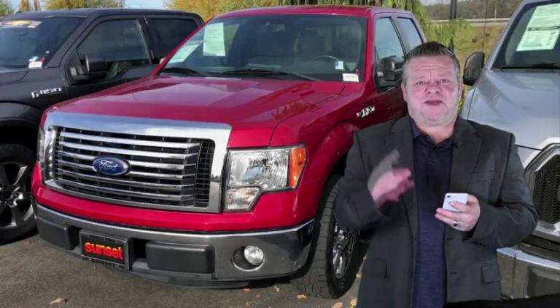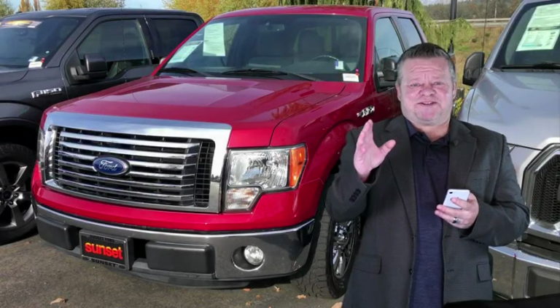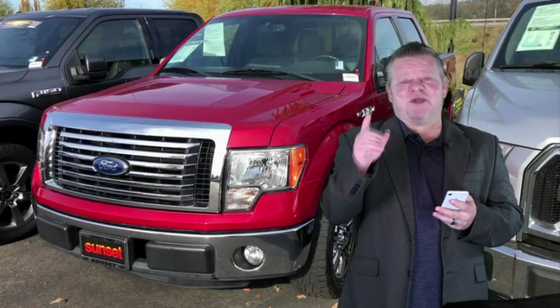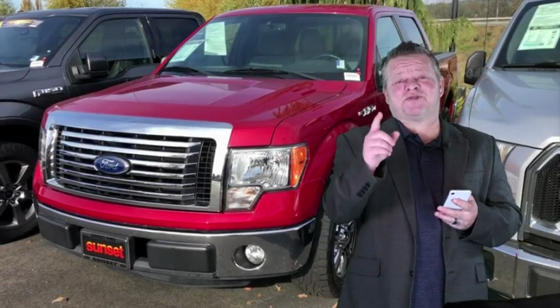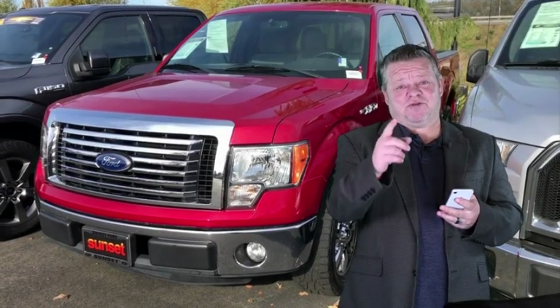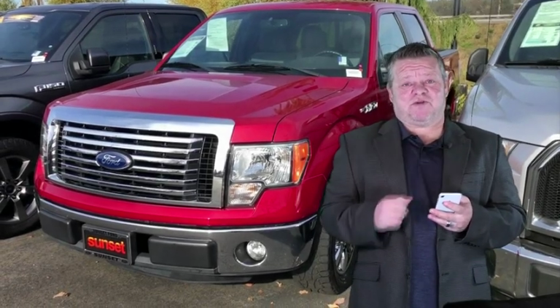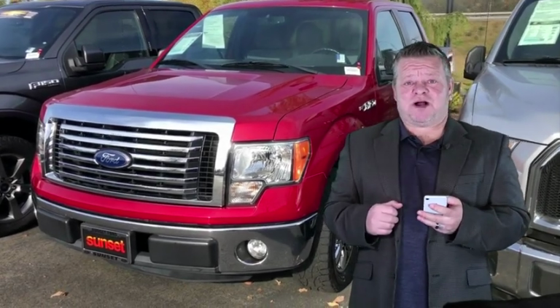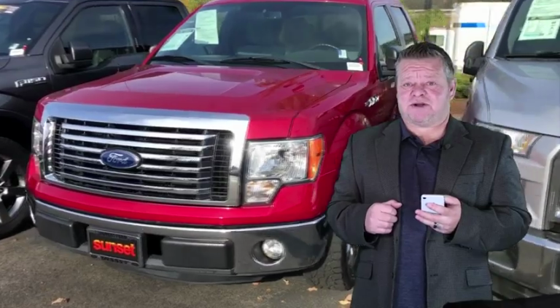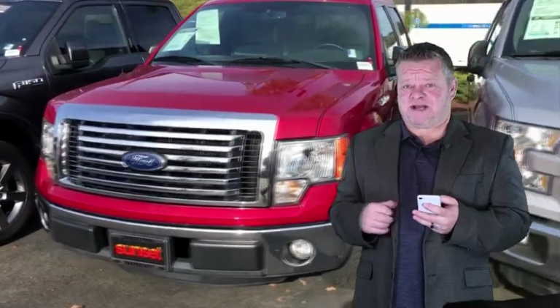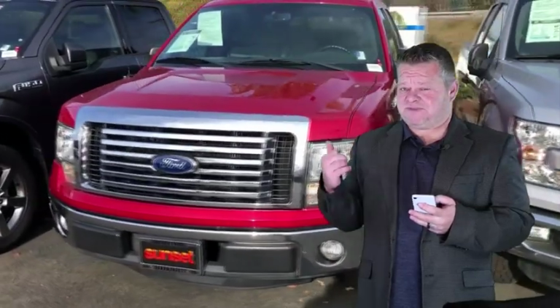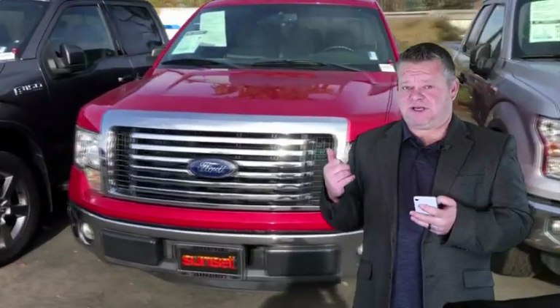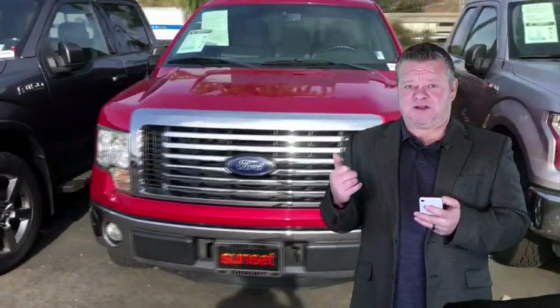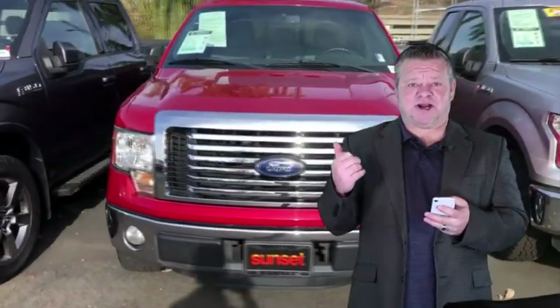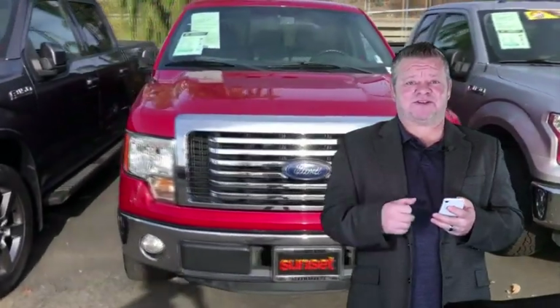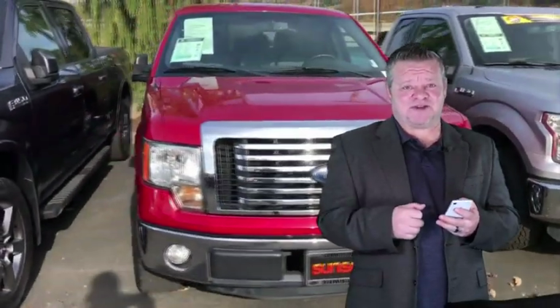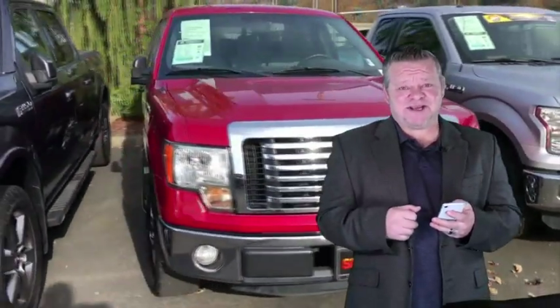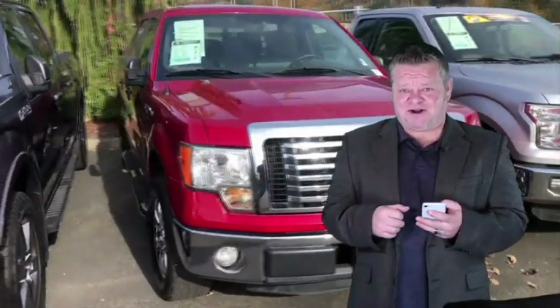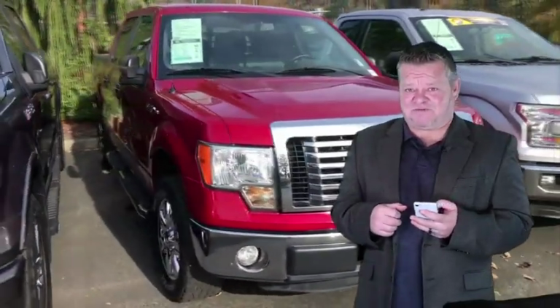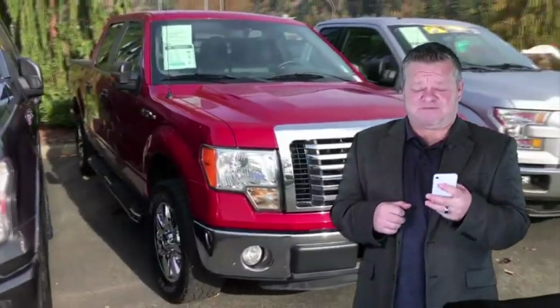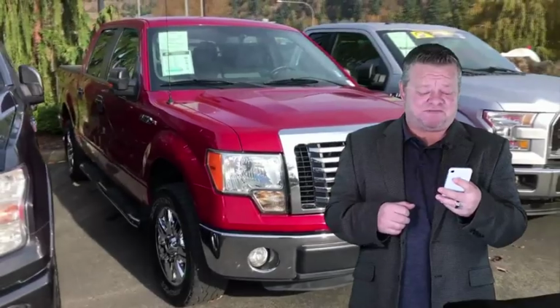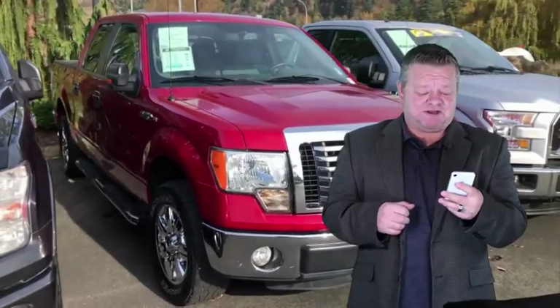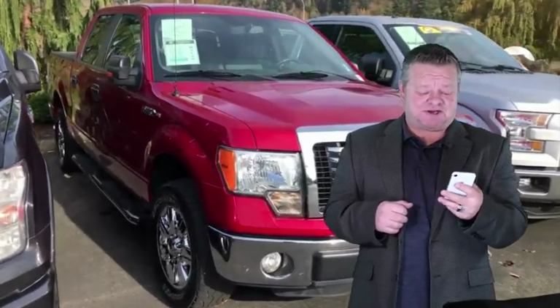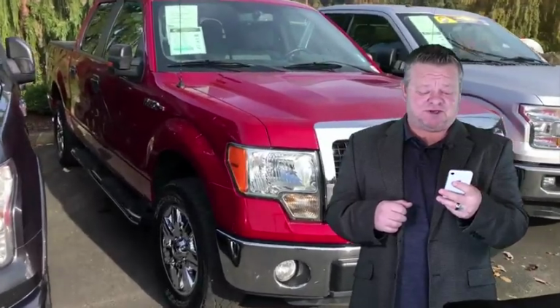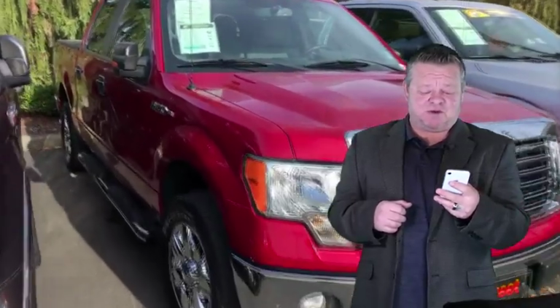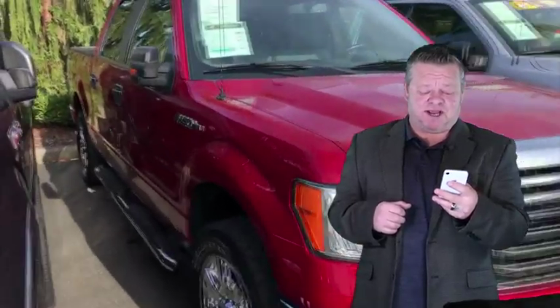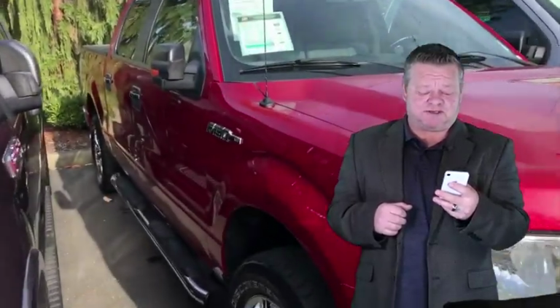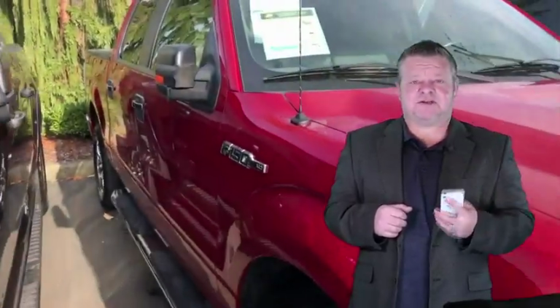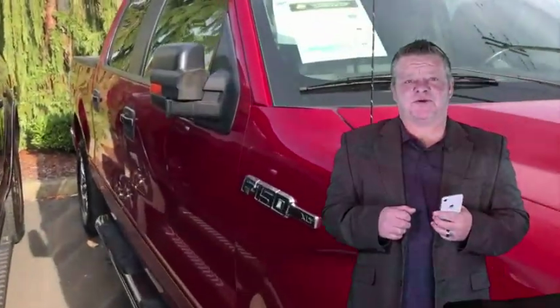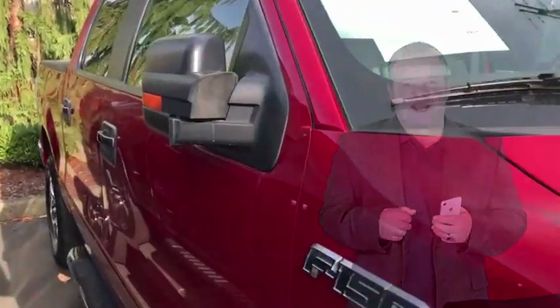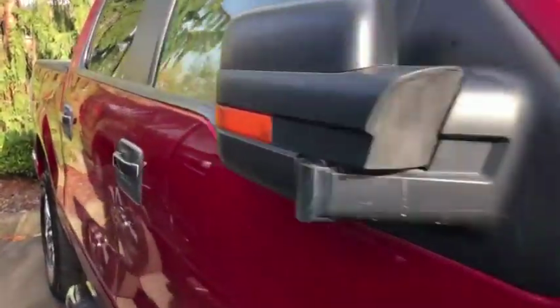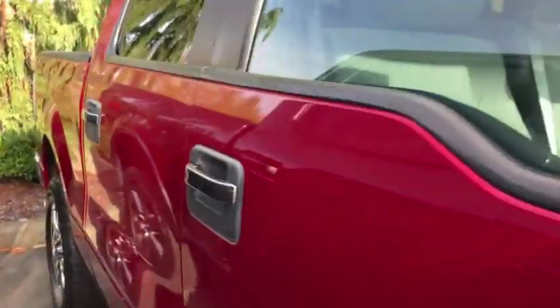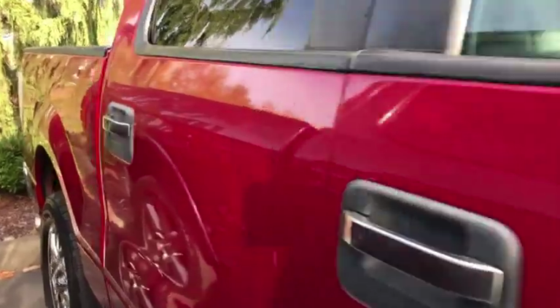Hey, it's Scott and welcome to your virtual video walk around. Looking for a pickup? Here's a clean, low mileage one right here — this is the 2011 Ford F-150, stock number T19802A. Let's take you on a virtual video walk around.